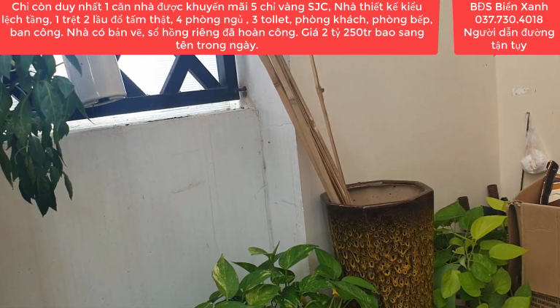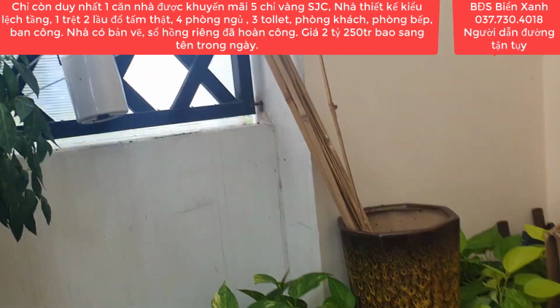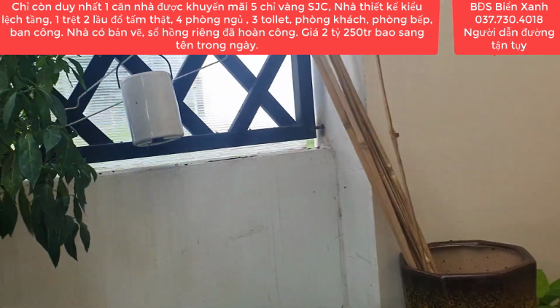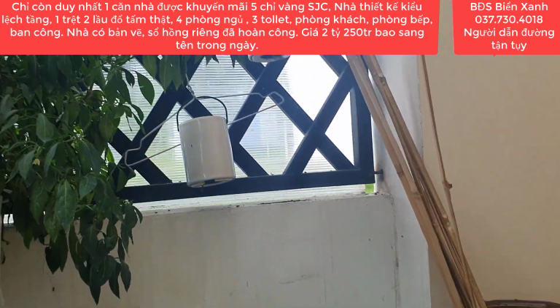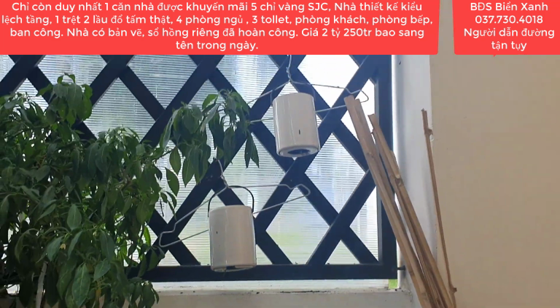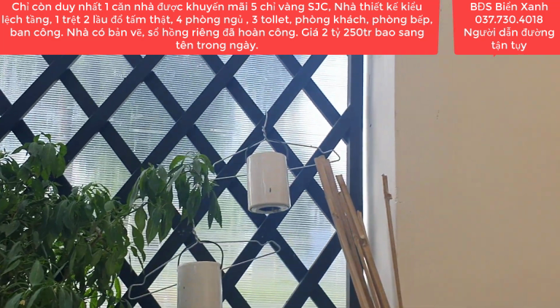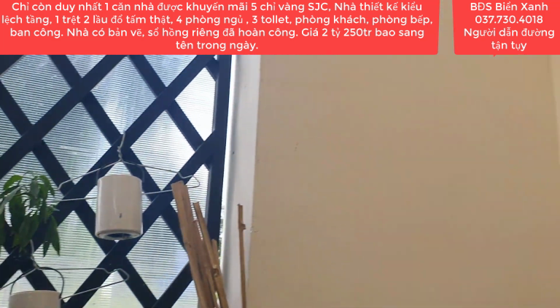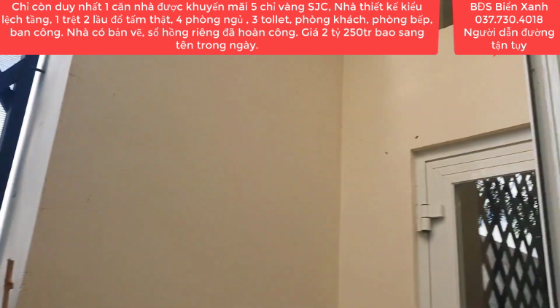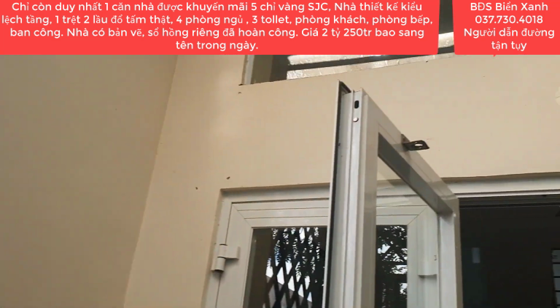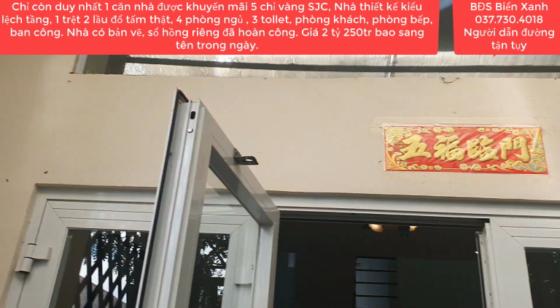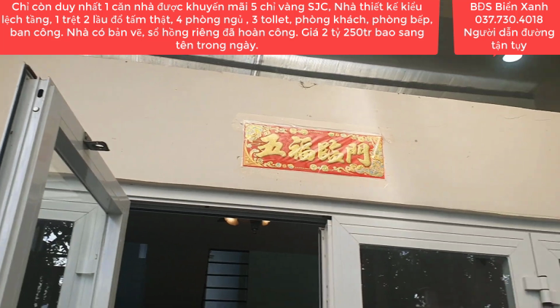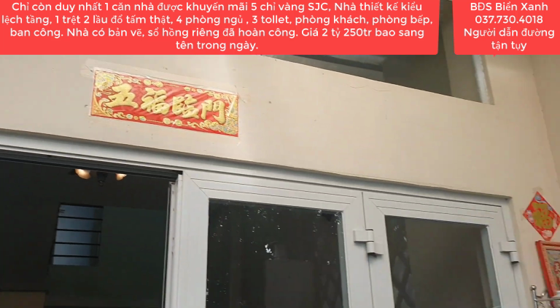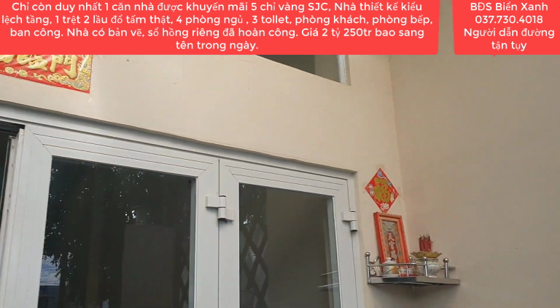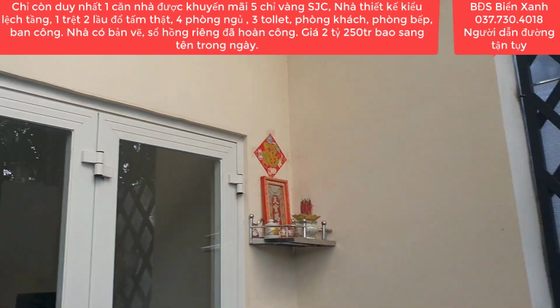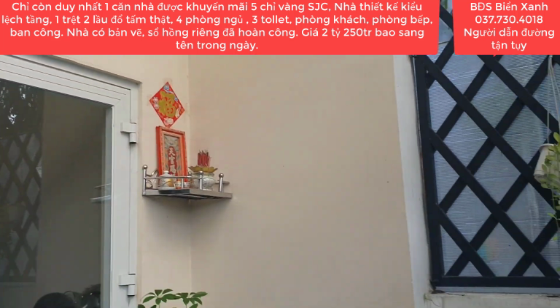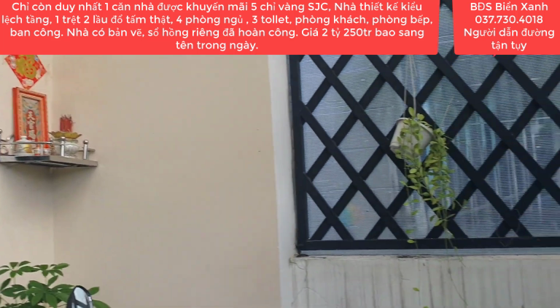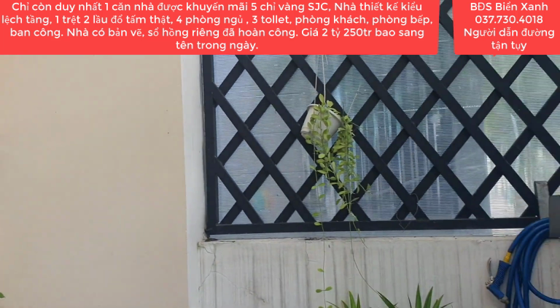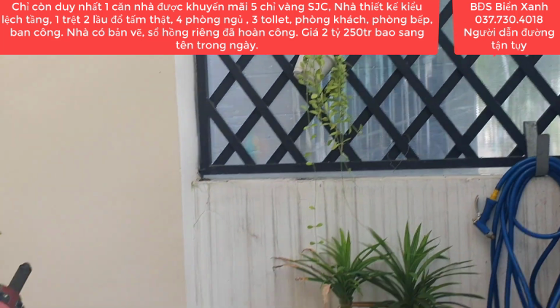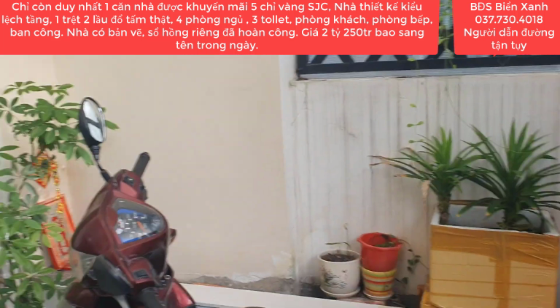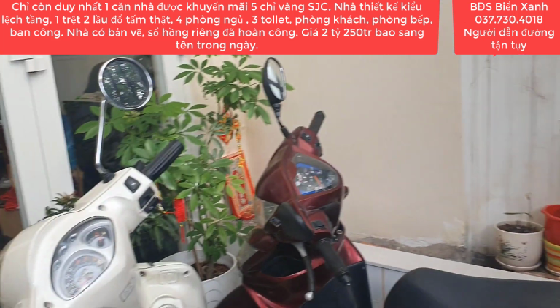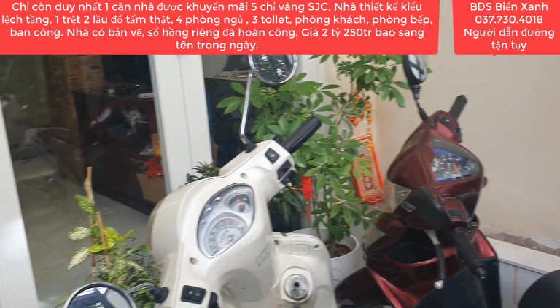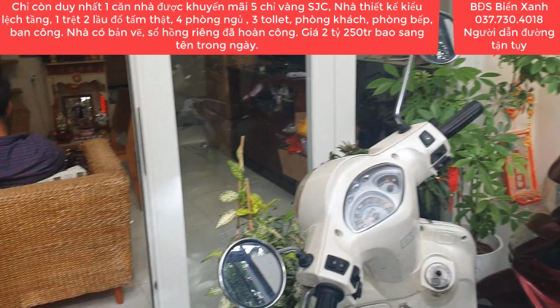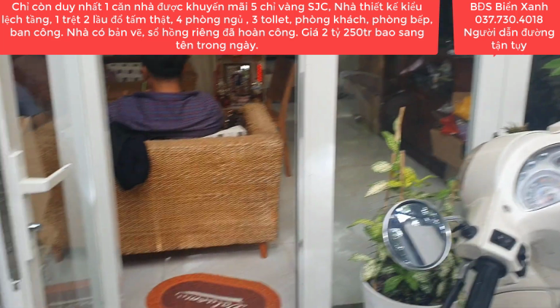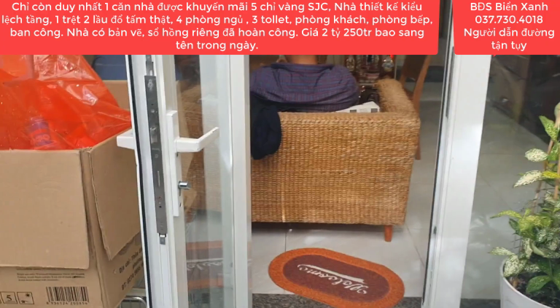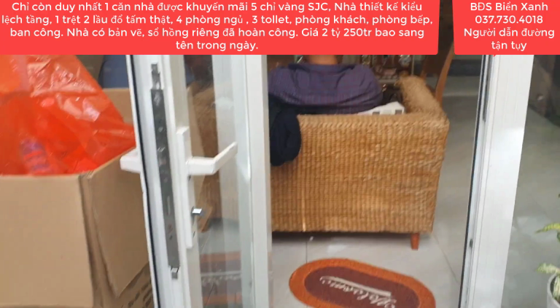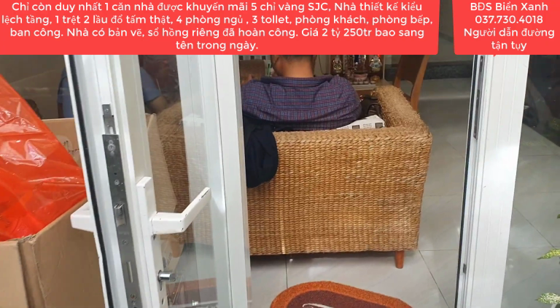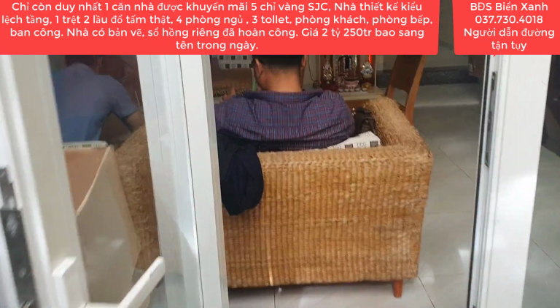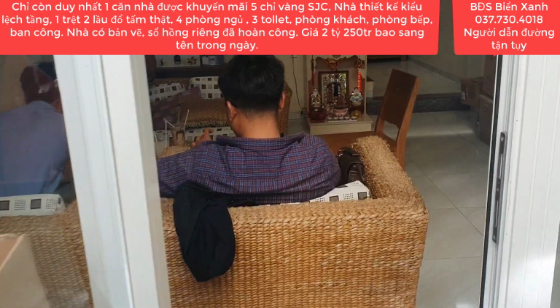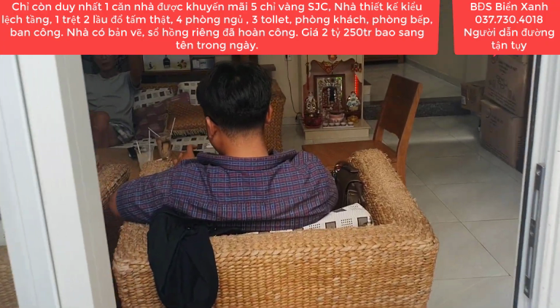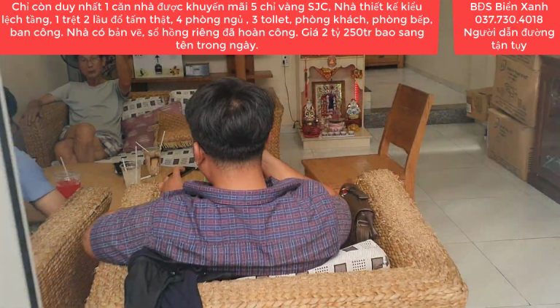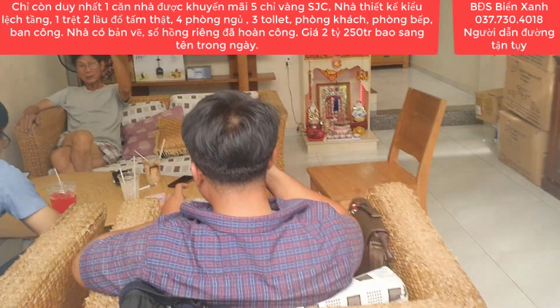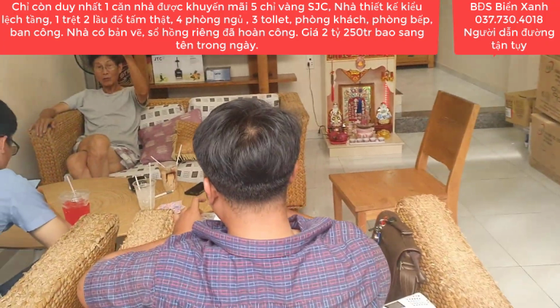Điện nước đầy đủ. Nhà này là nhà xây lệch tầng theo kiểu kiến trúc của người Hoa. Nhà có bản vẽ rất là đầy đủ và đã hoàn công rồi, xây rất là kiên cố.